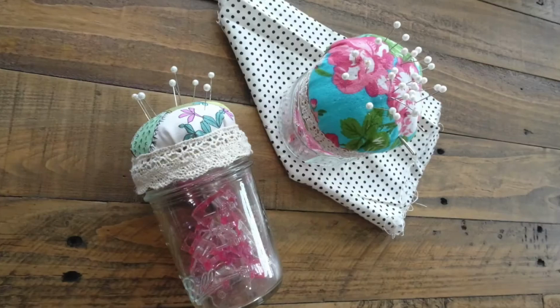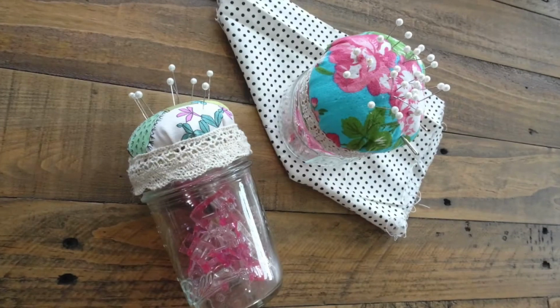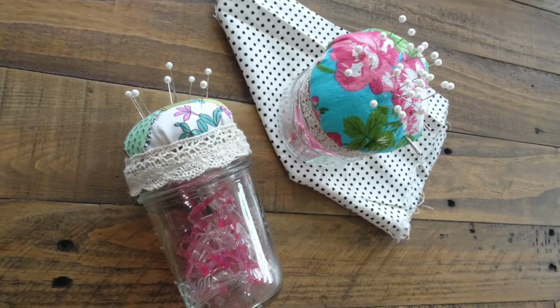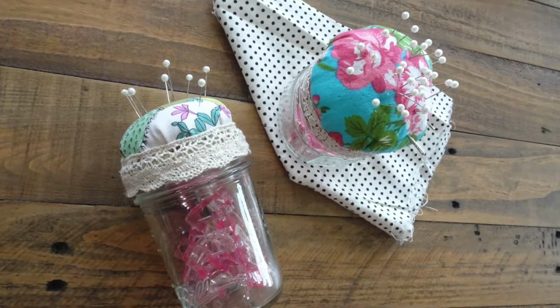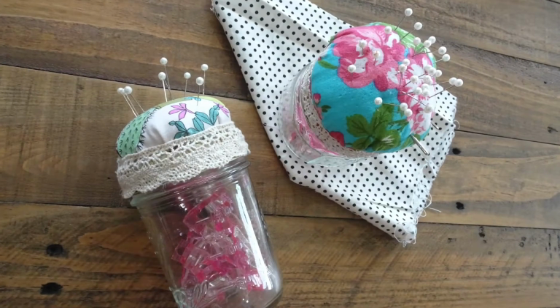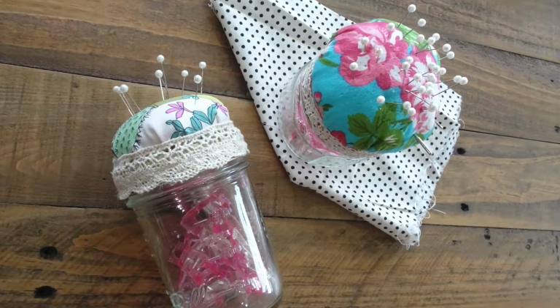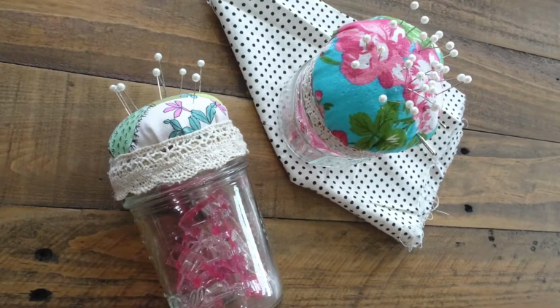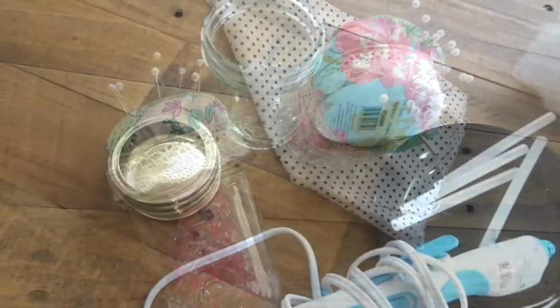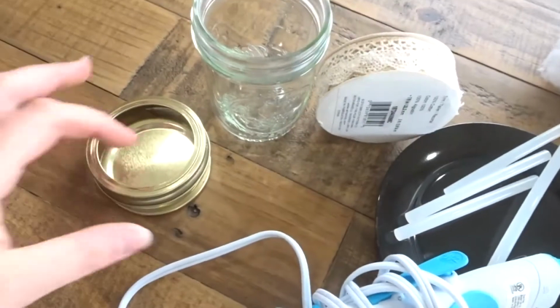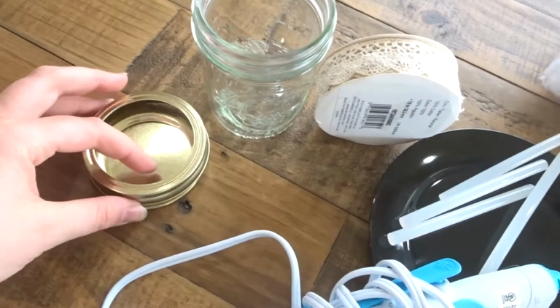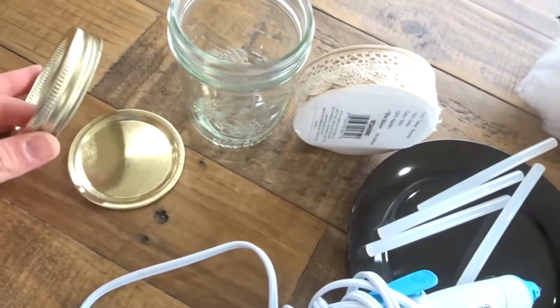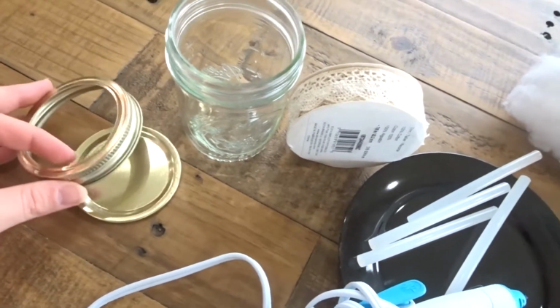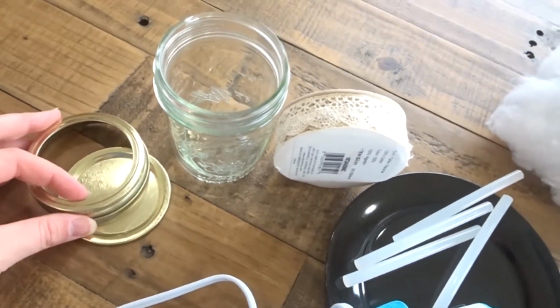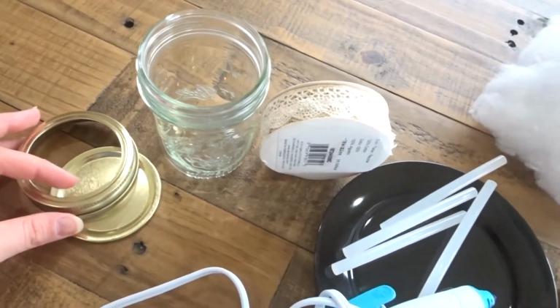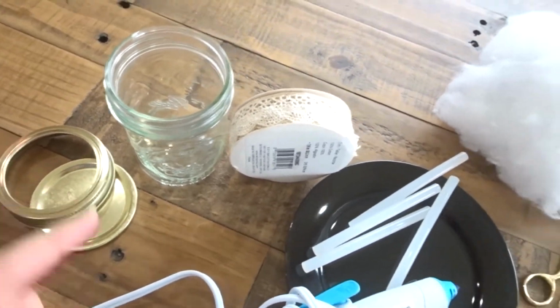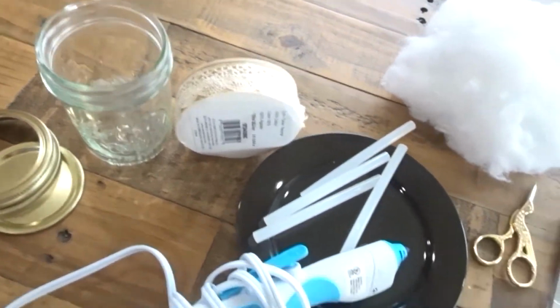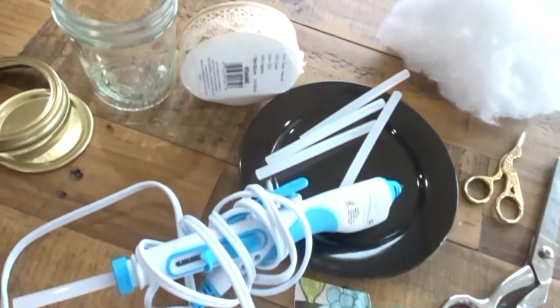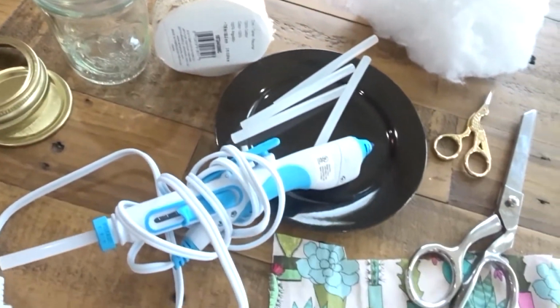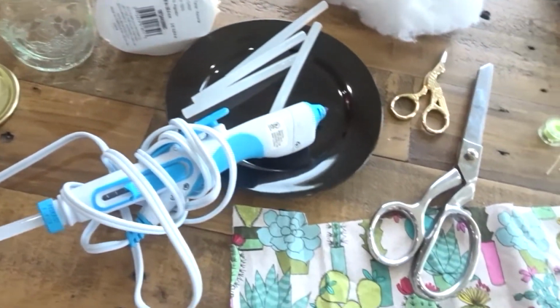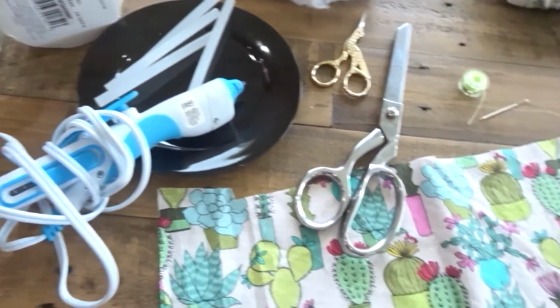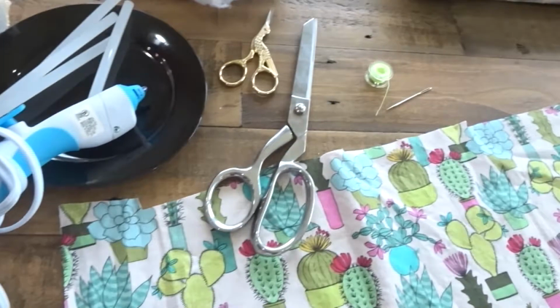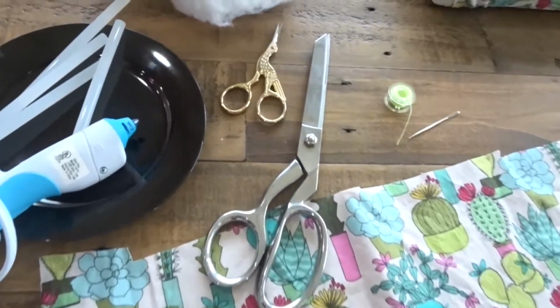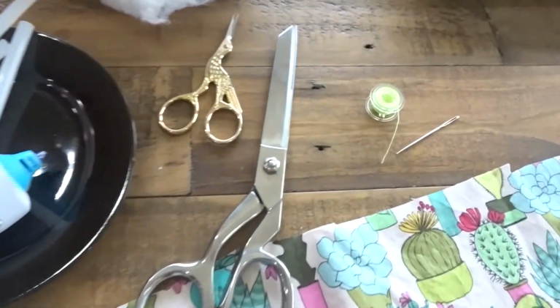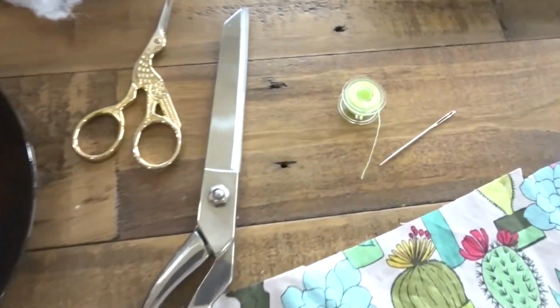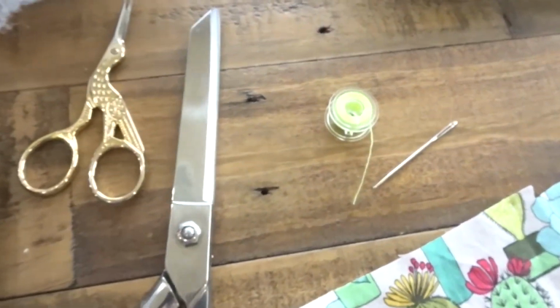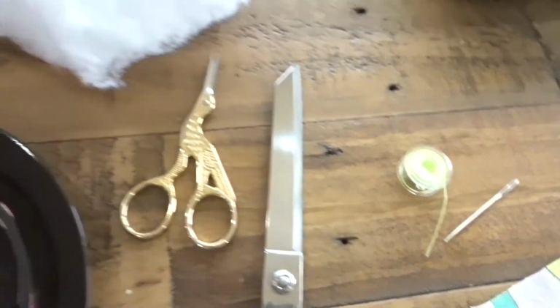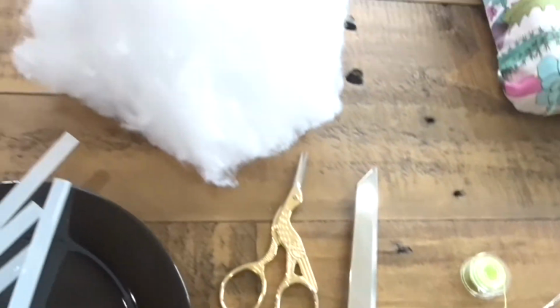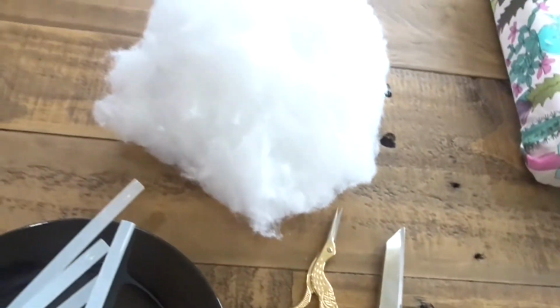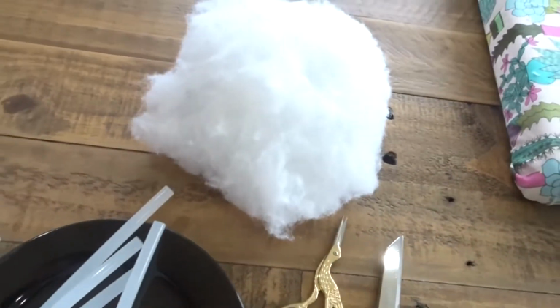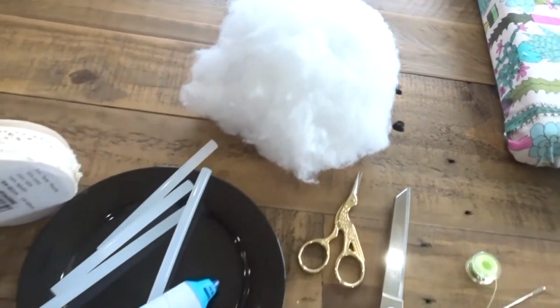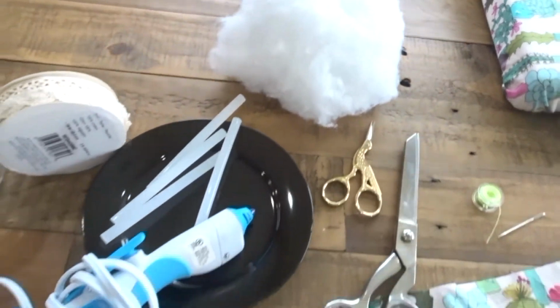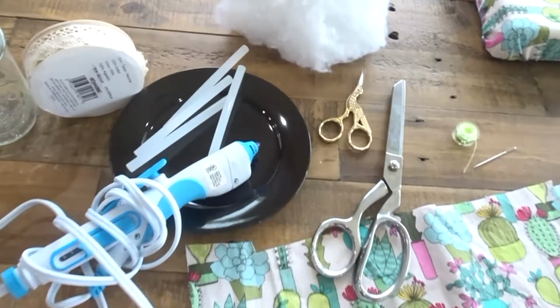Moving on to my mason jar pin cushion. What you're going to need is a mason jar that has a lid that comes apart like this, a hot glue gun, ribbon of your choice, scissors, needle and thread, some fluff, and your fabric of course.